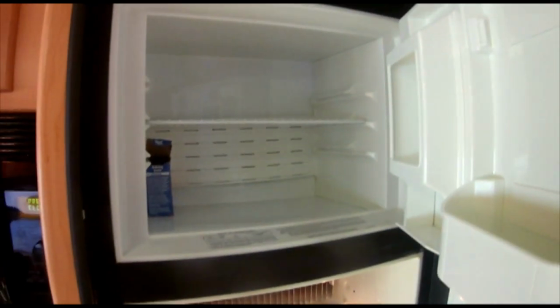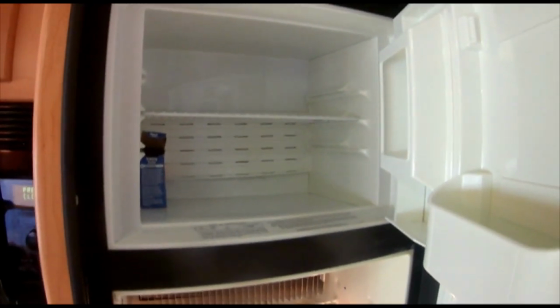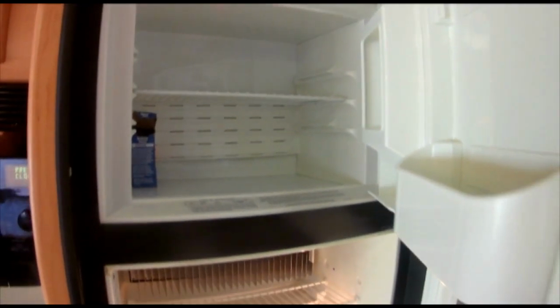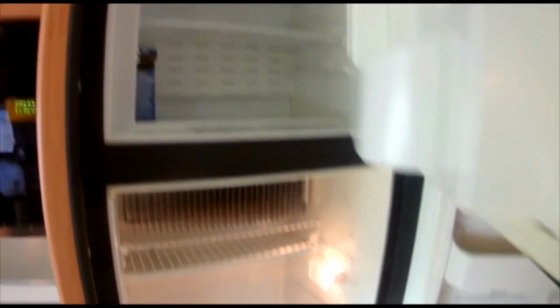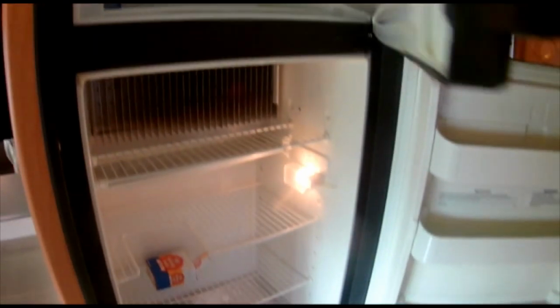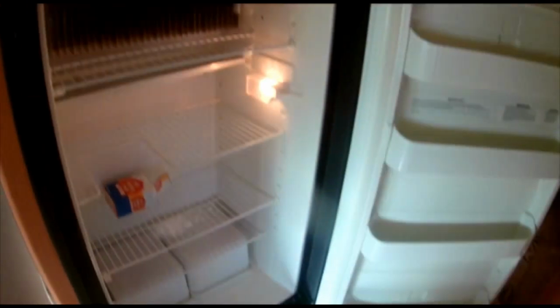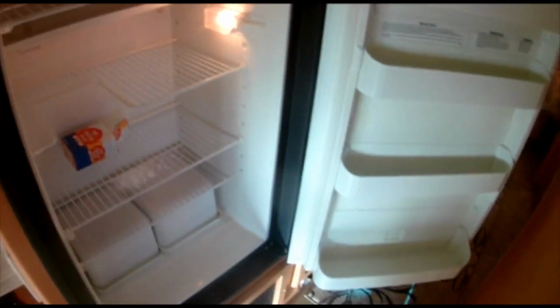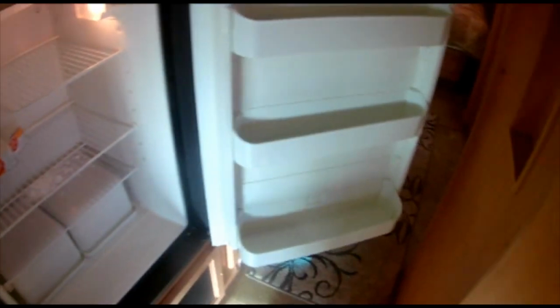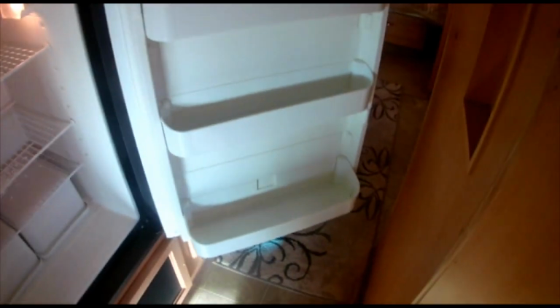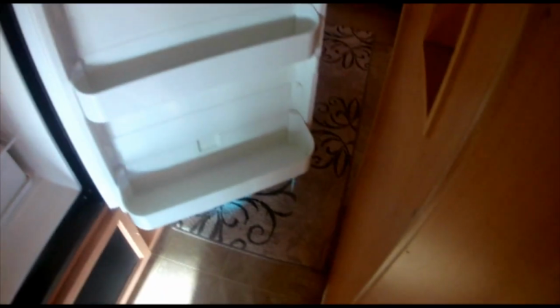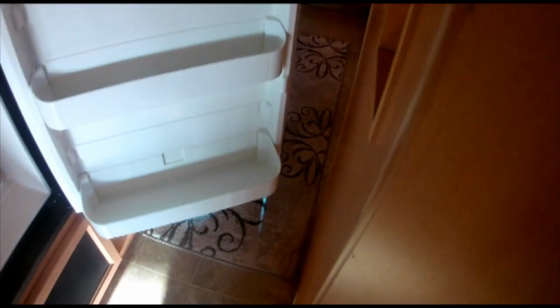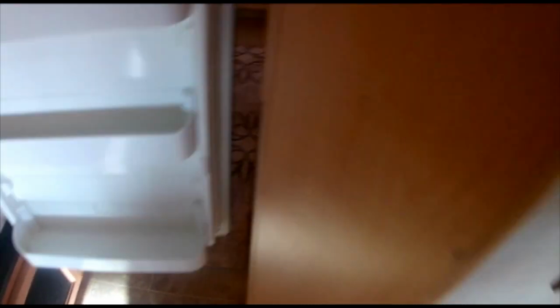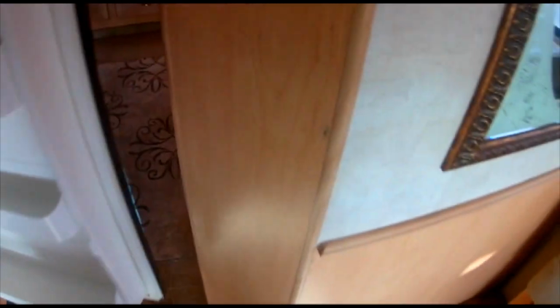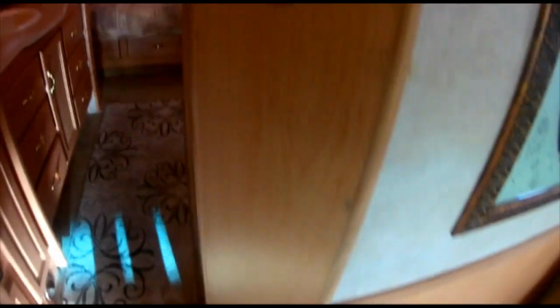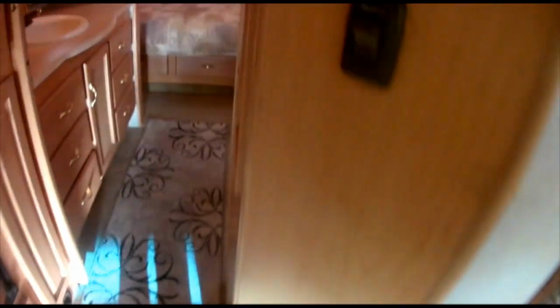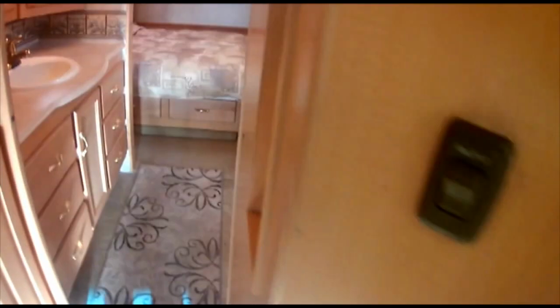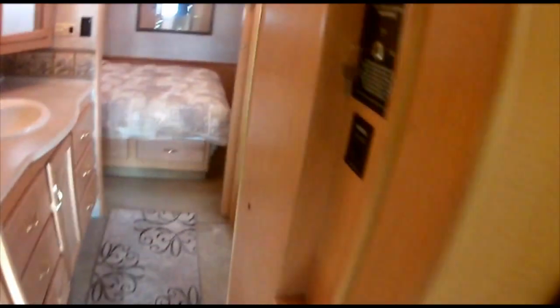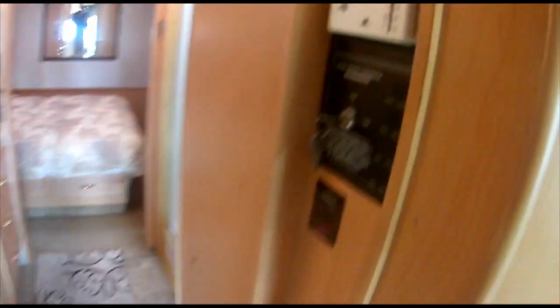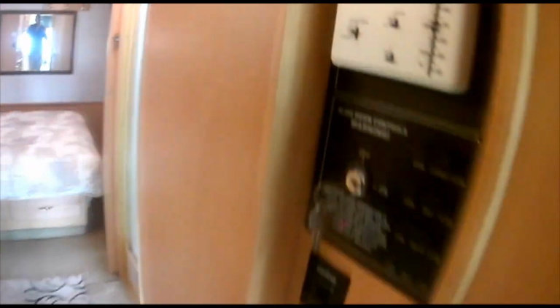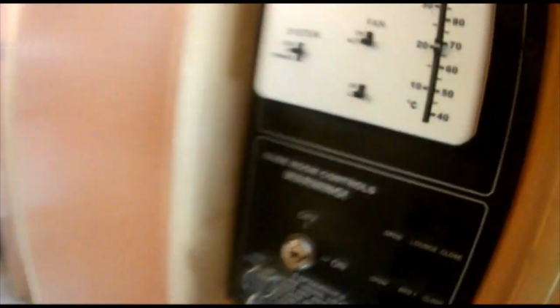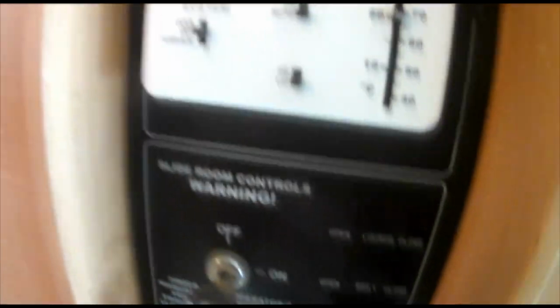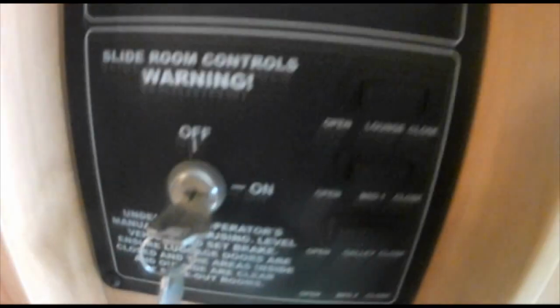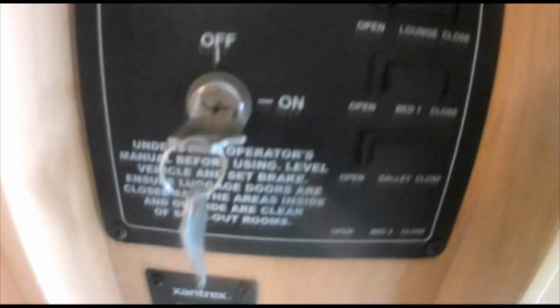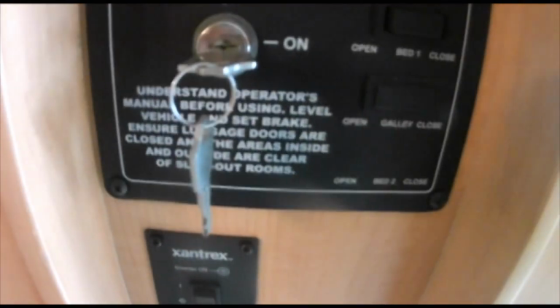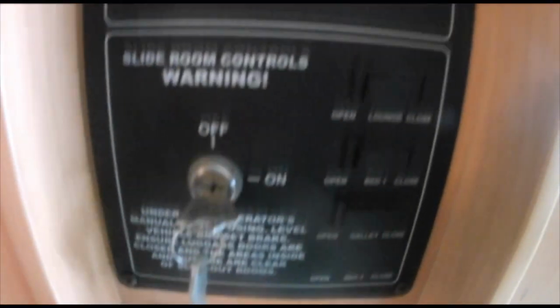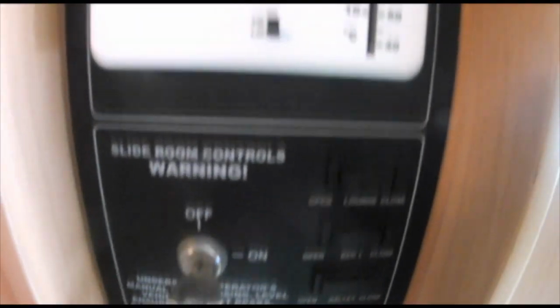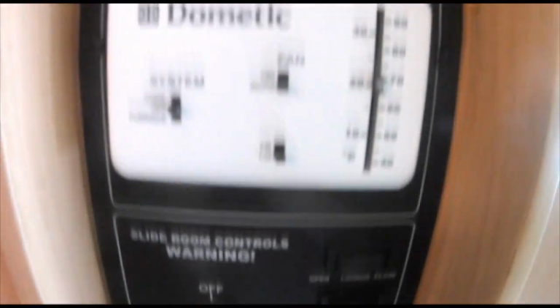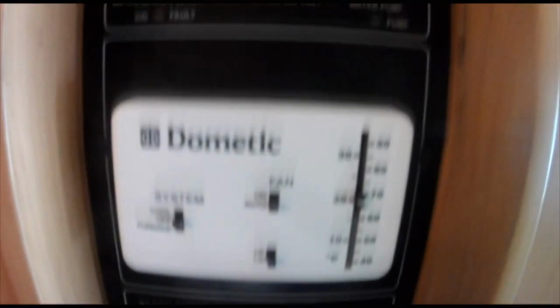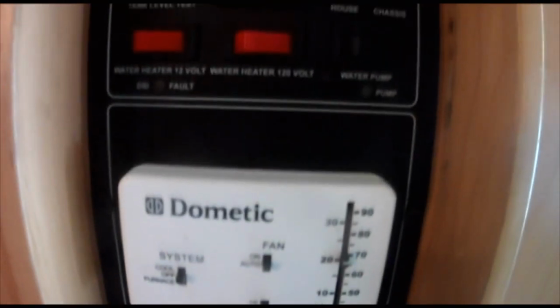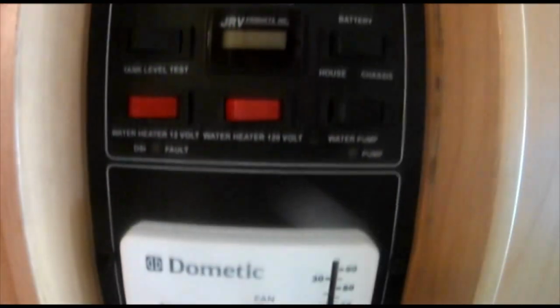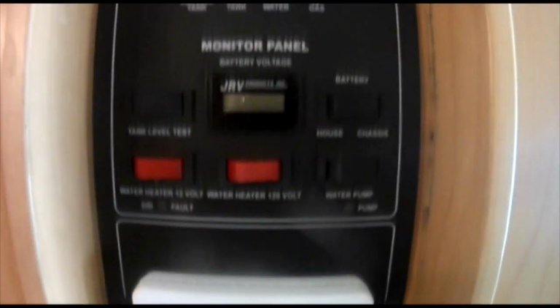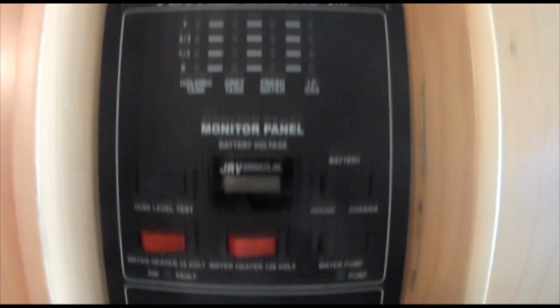Dual front leather swivel seats with power driver seat. Fold-out sofa bed, sleeps two. Dinette, sleeps two. Leather recliner. 32-inch flat screen TV.